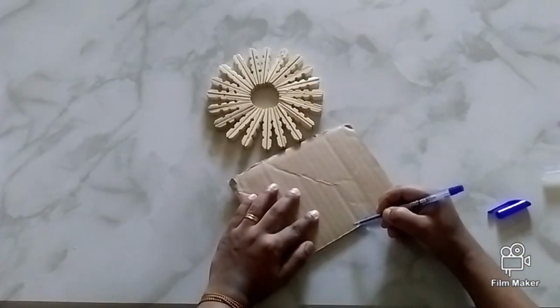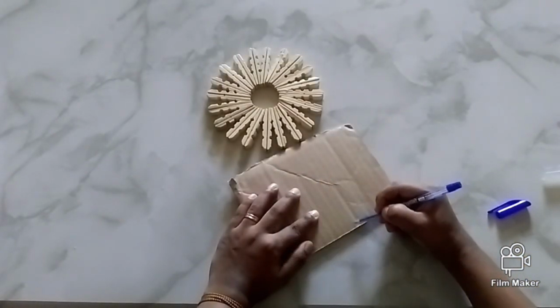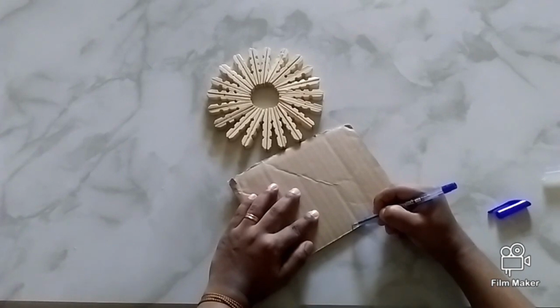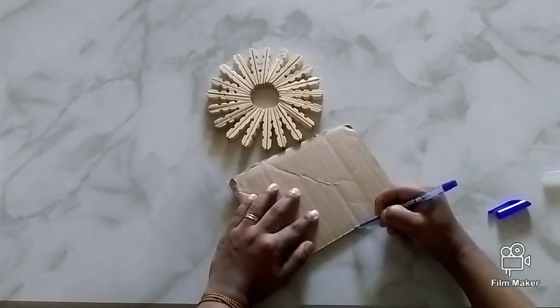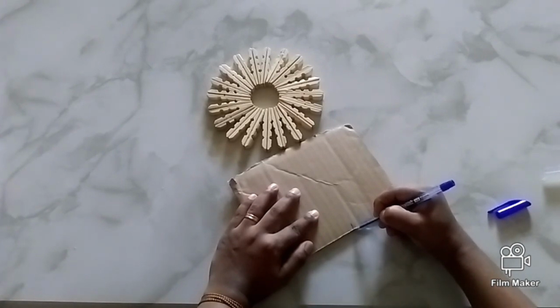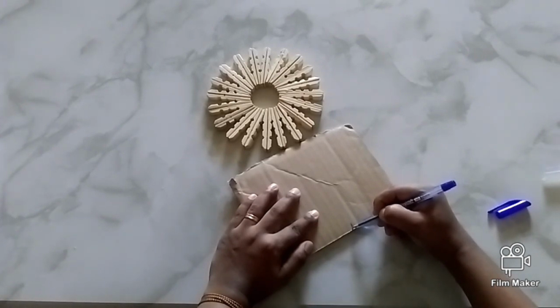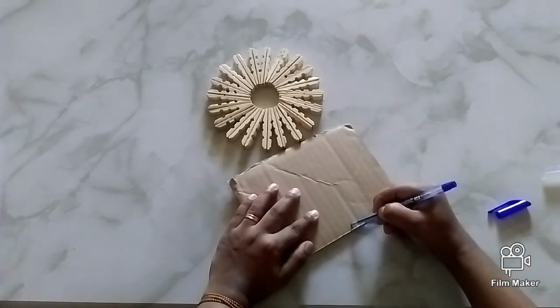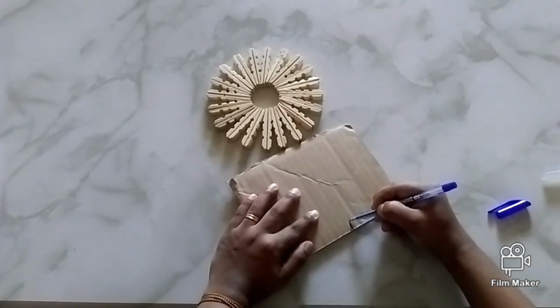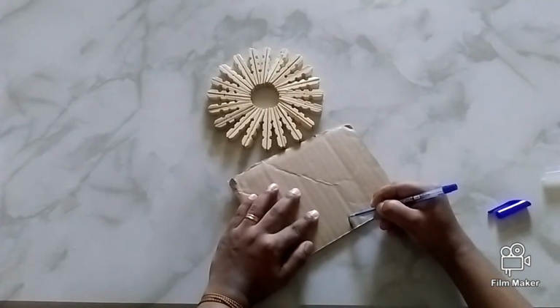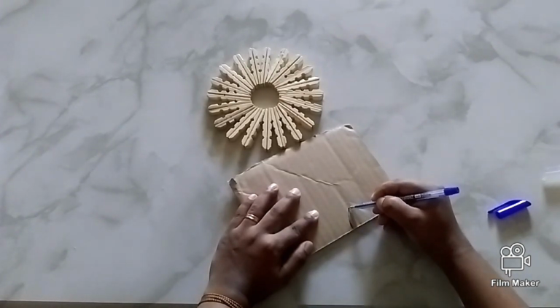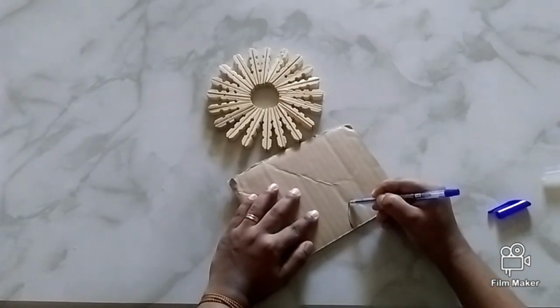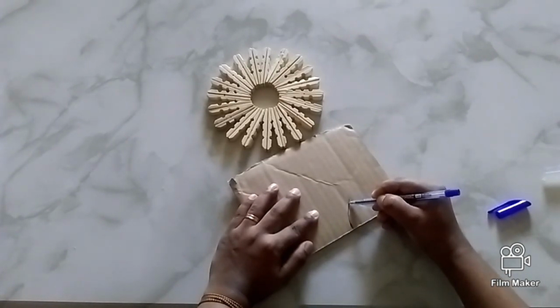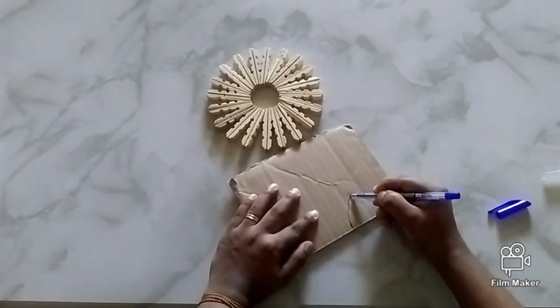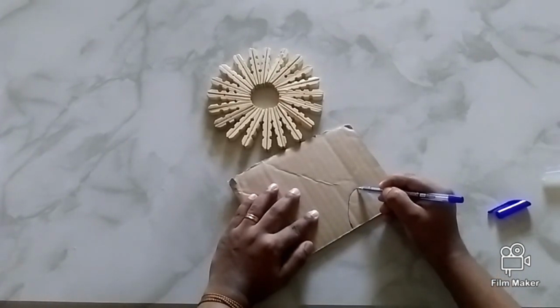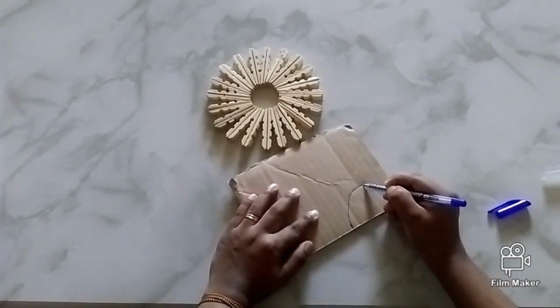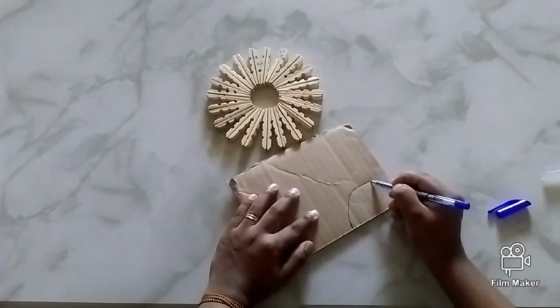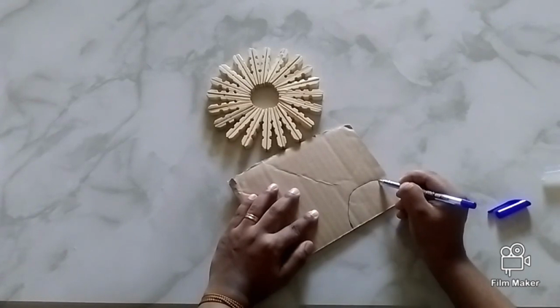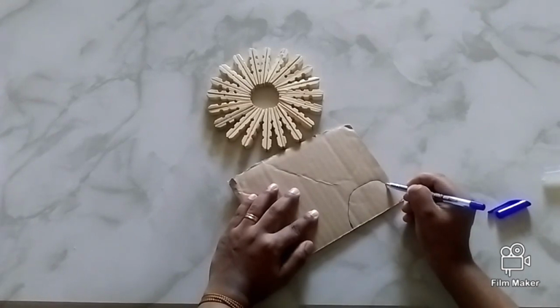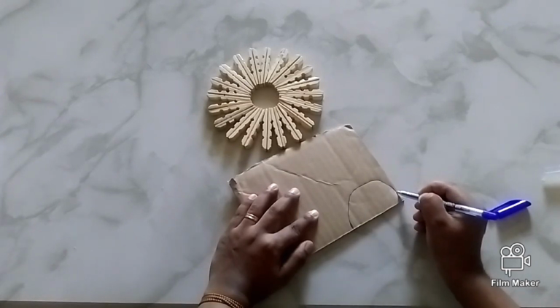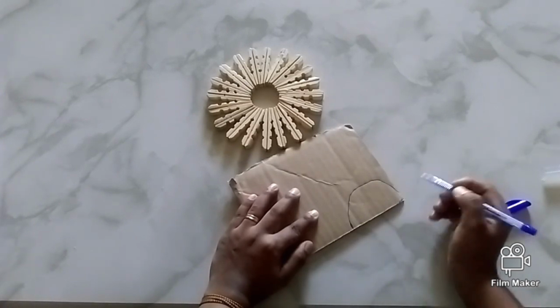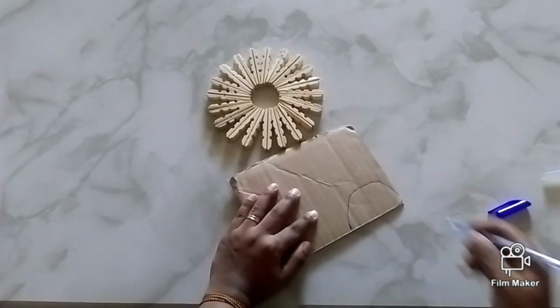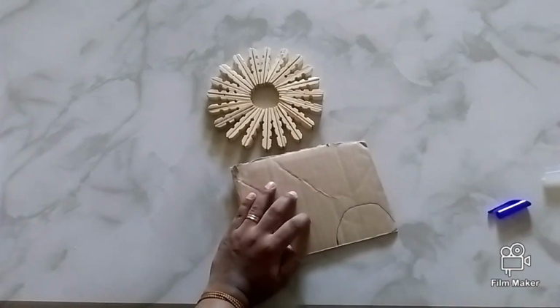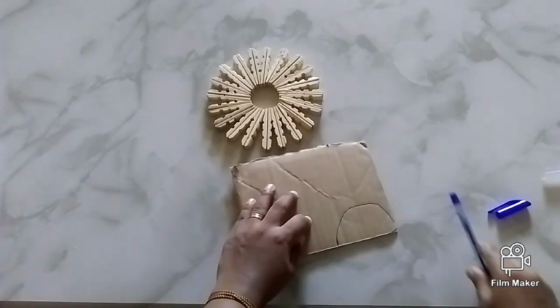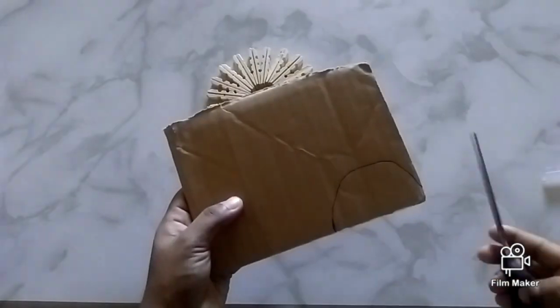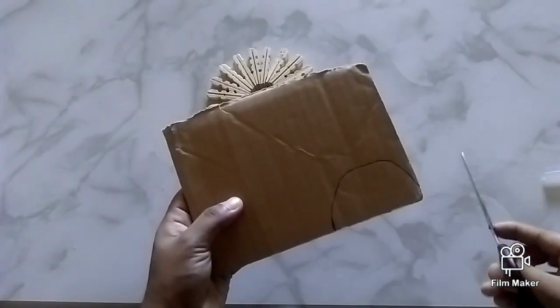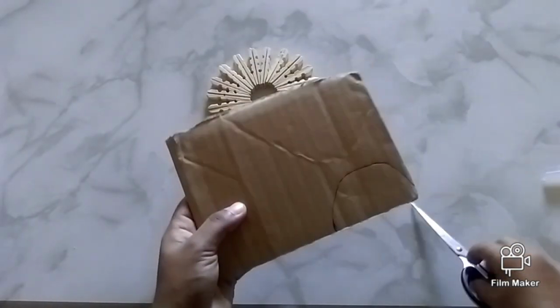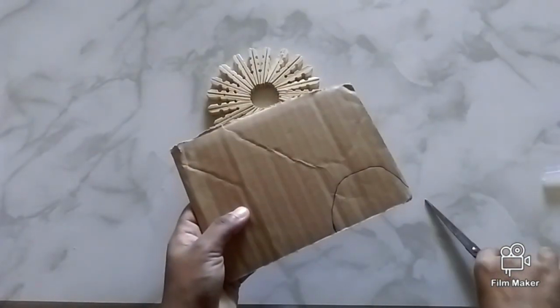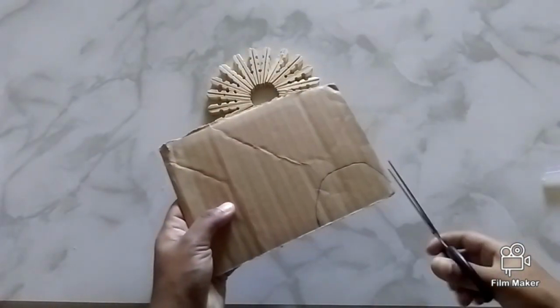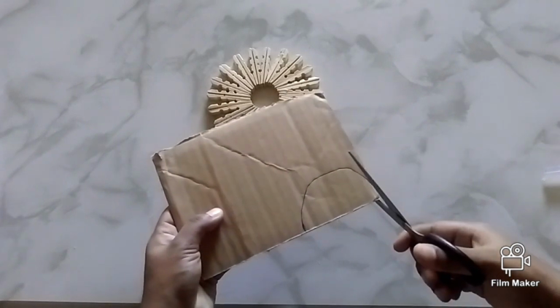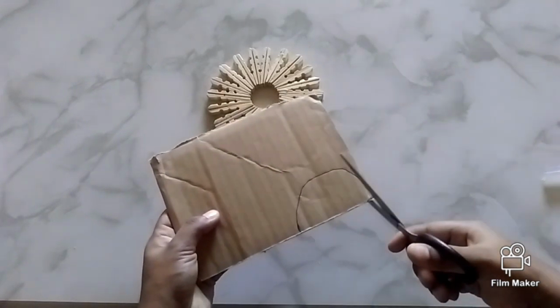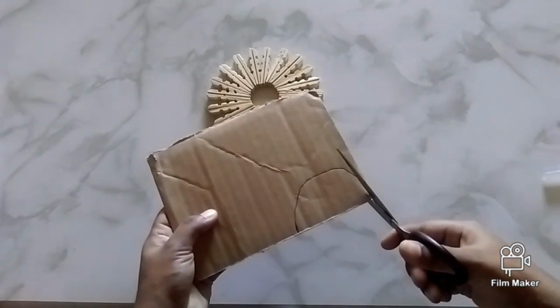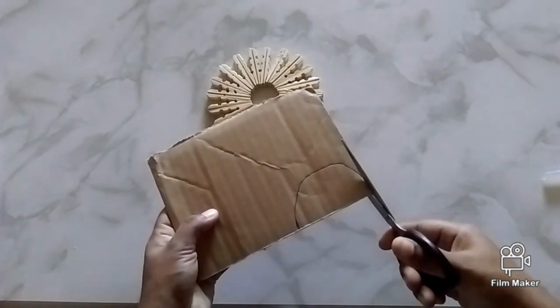Draw a semicircle which is larger than the inner circle of the flower. This will be the base of the candle. Cut it using a pair of scissors.